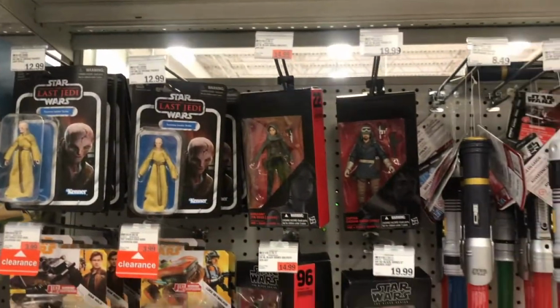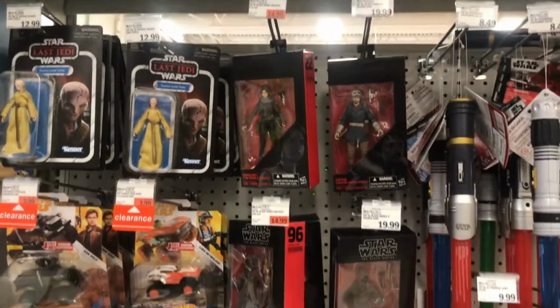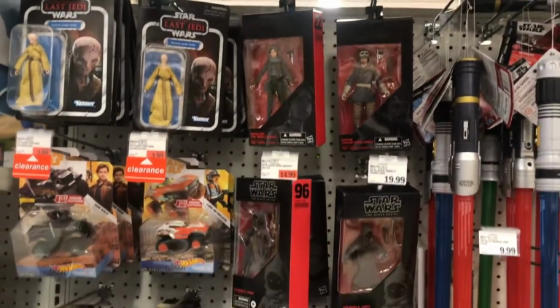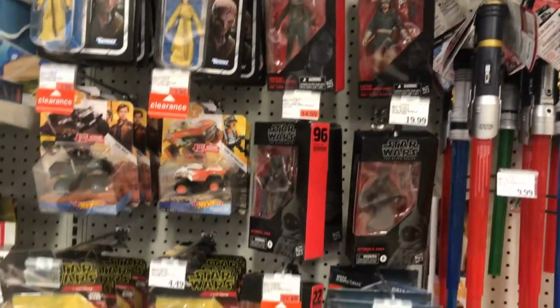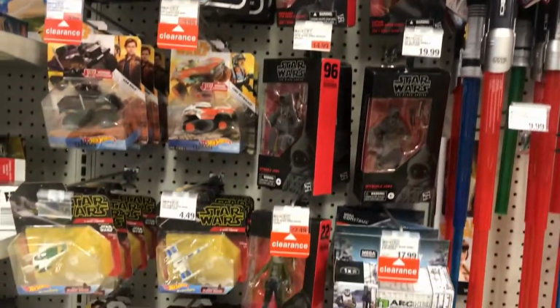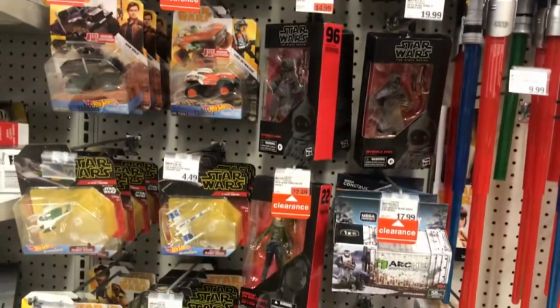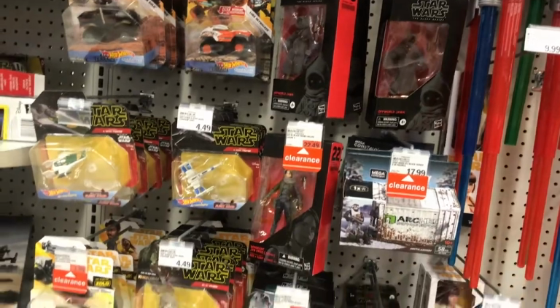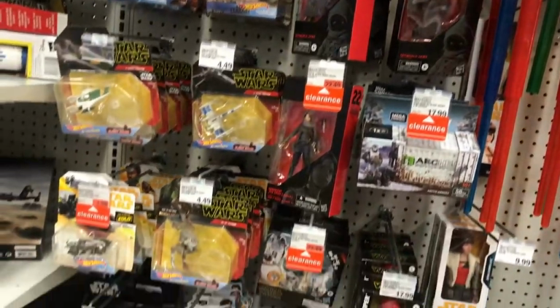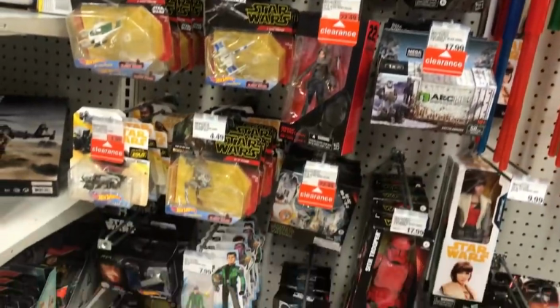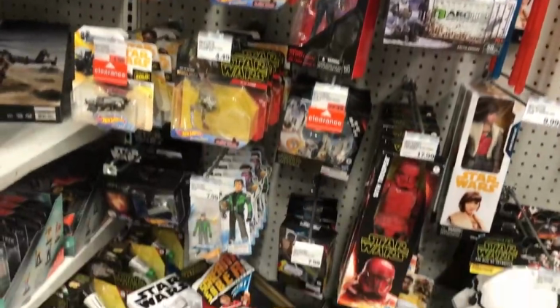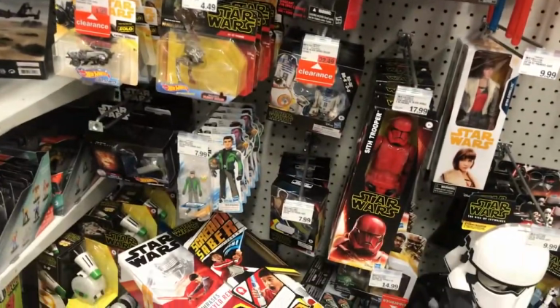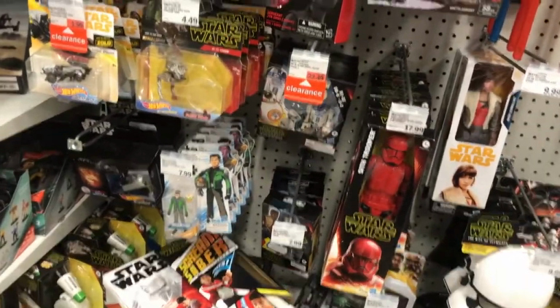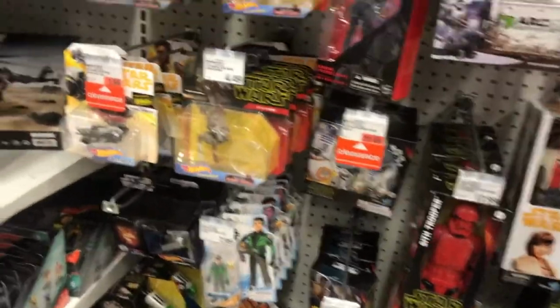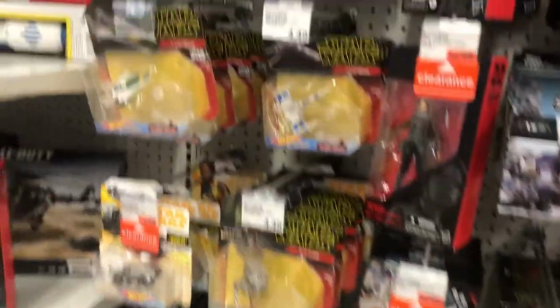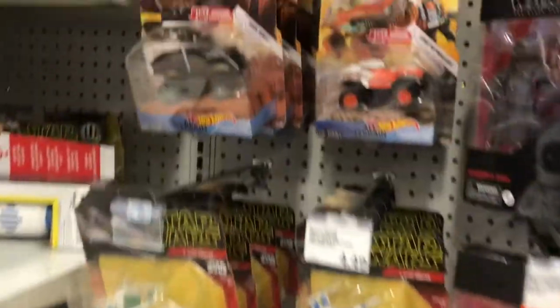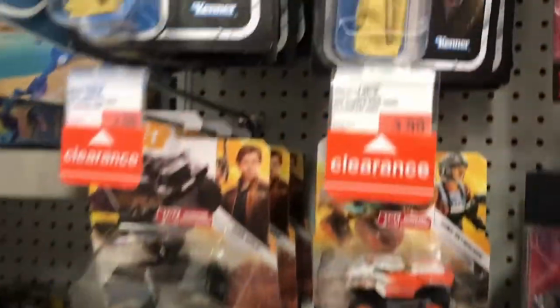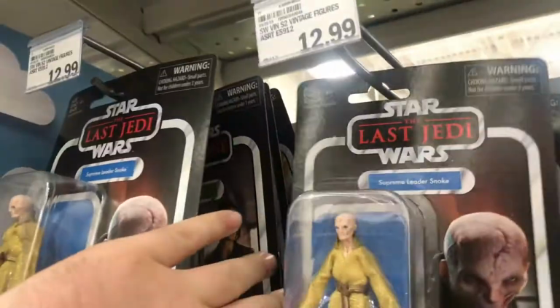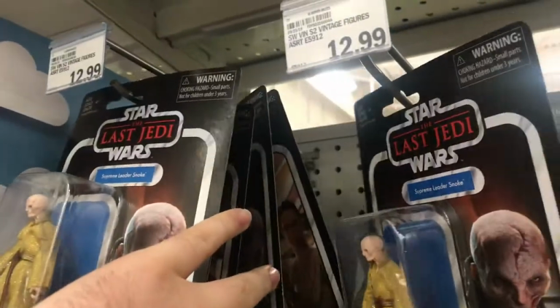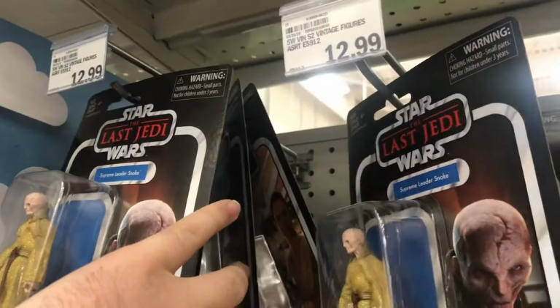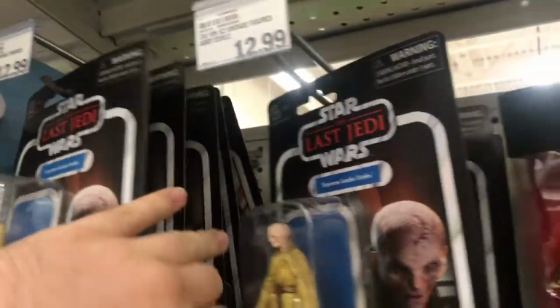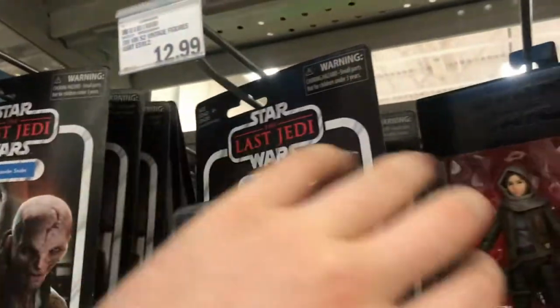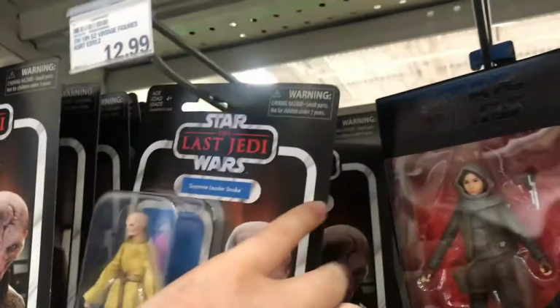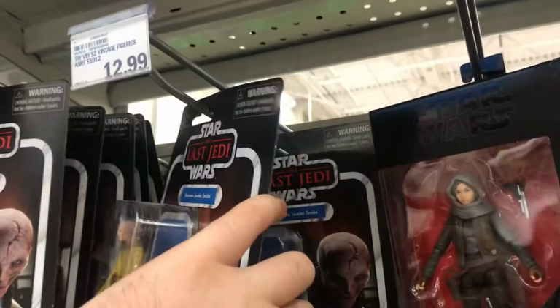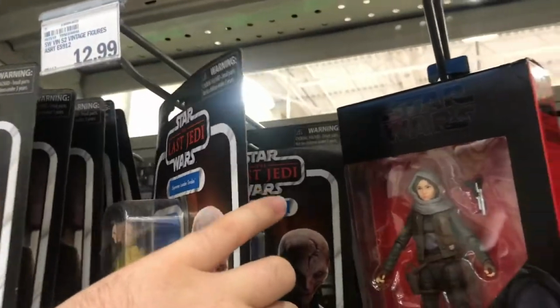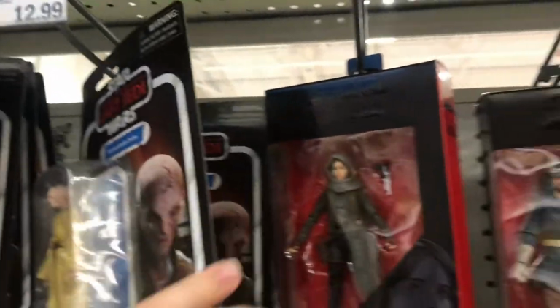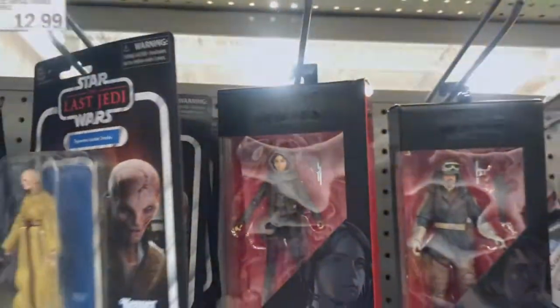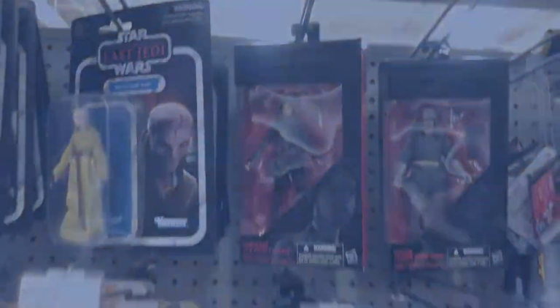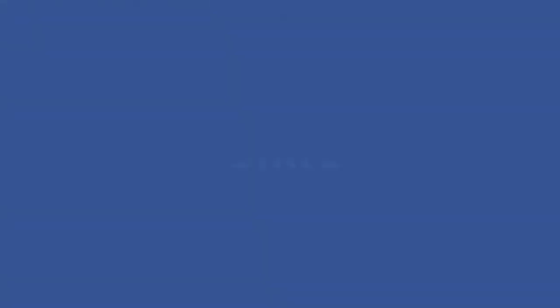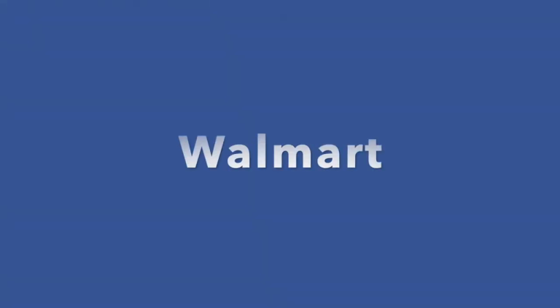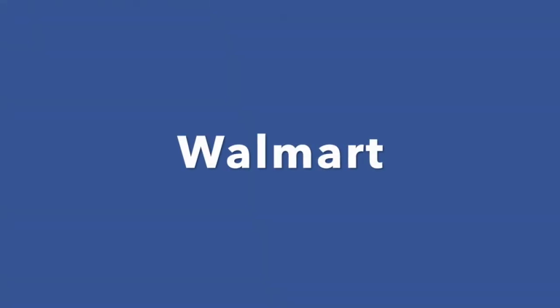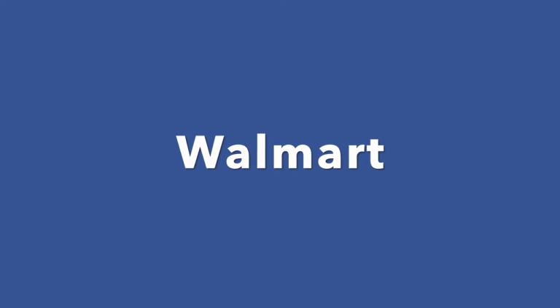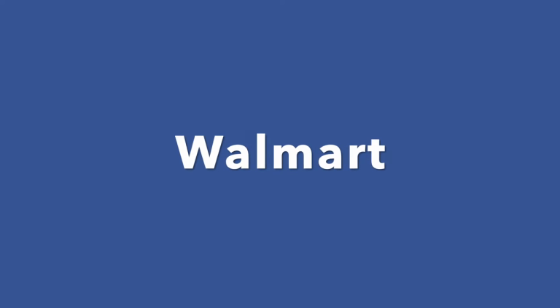The Star Wars section at Meijer didn't really have much there. They had the Off-World Jawa, but other than that it was pretty much just Gyn Erso and Snokes, so nothing I was looking for.